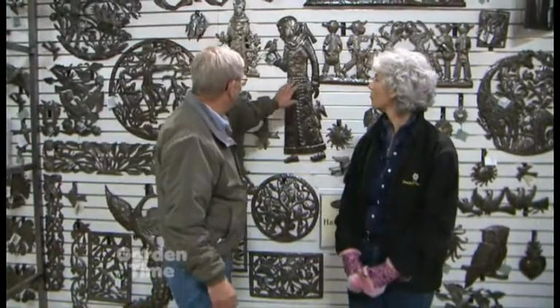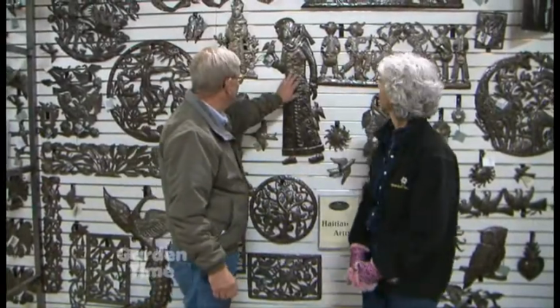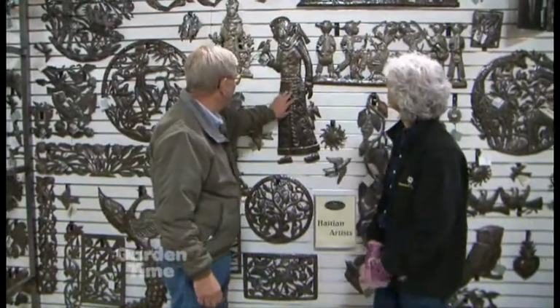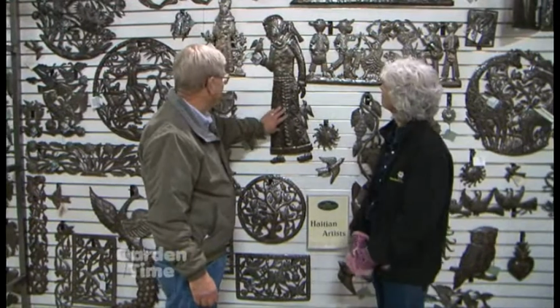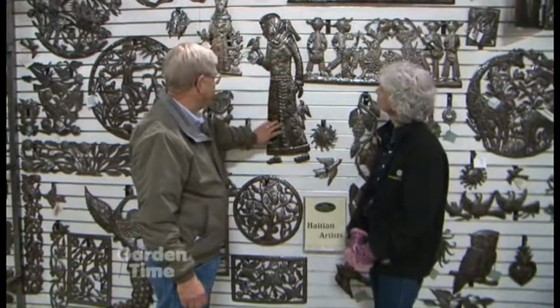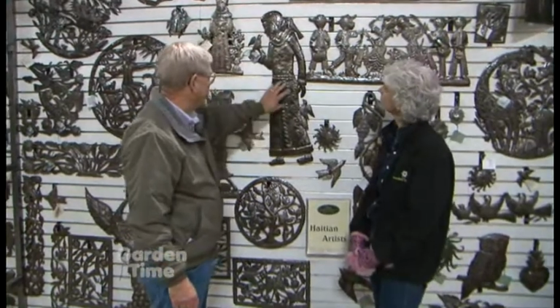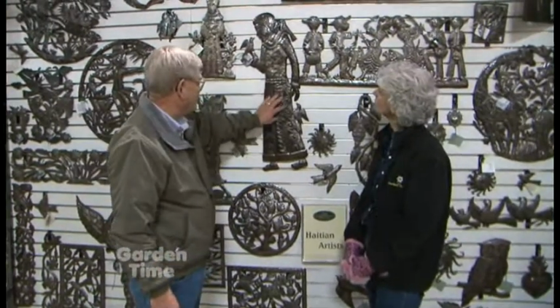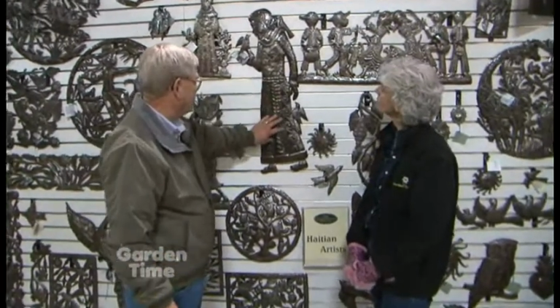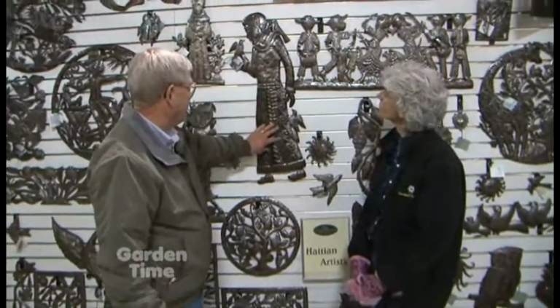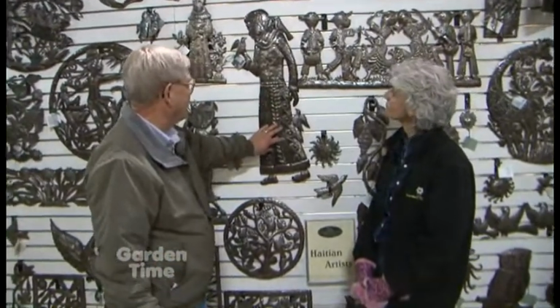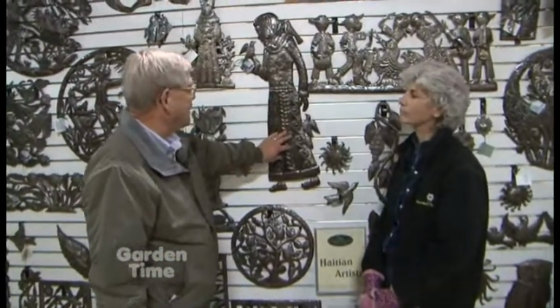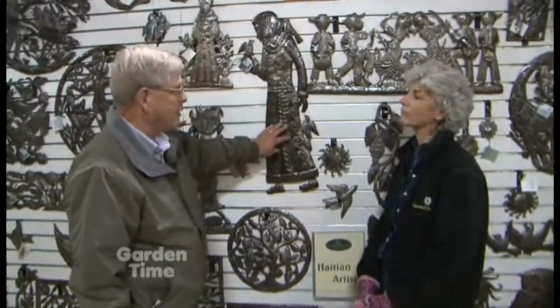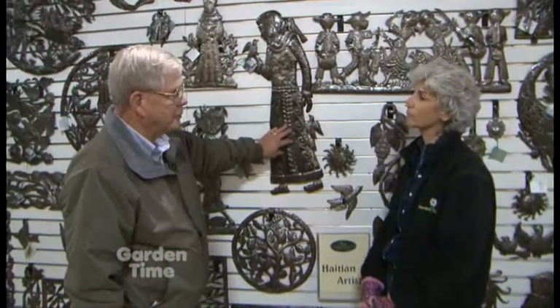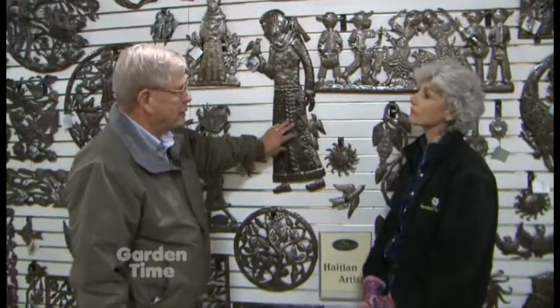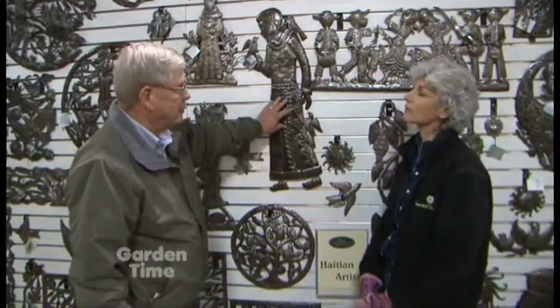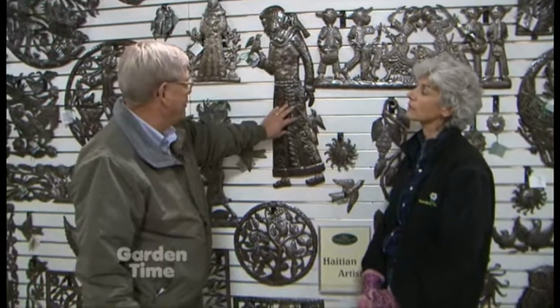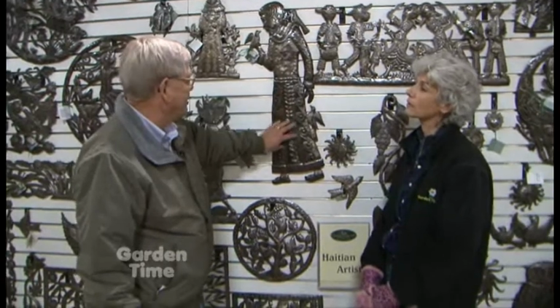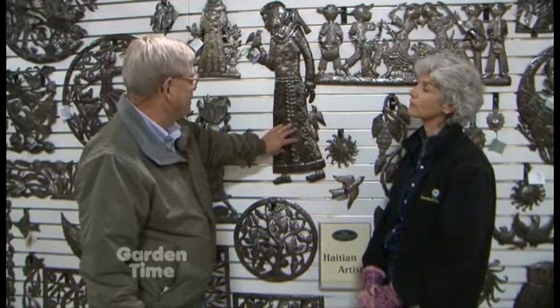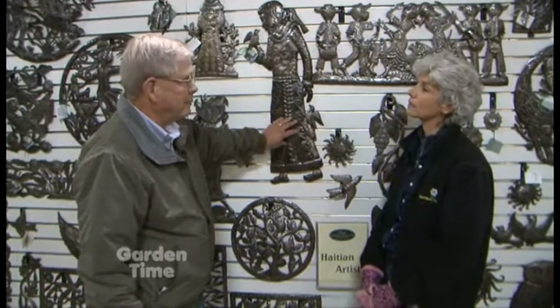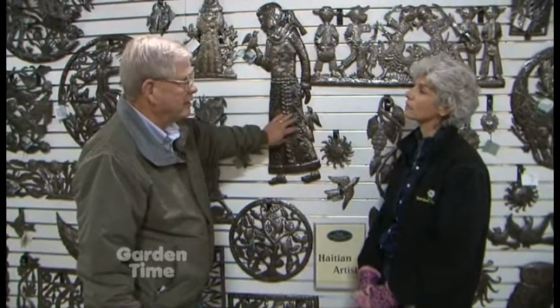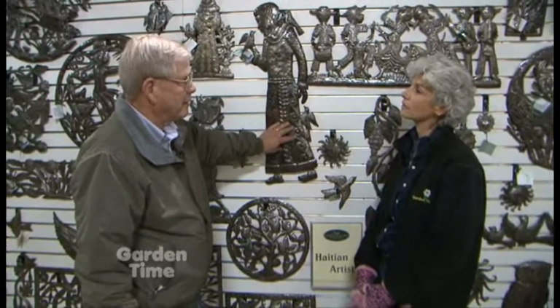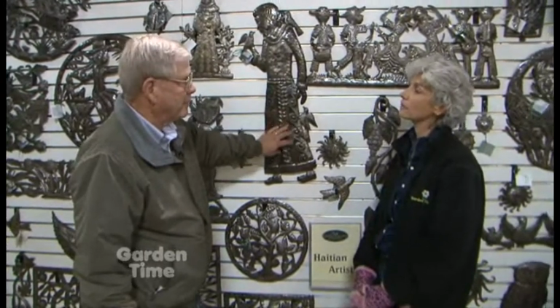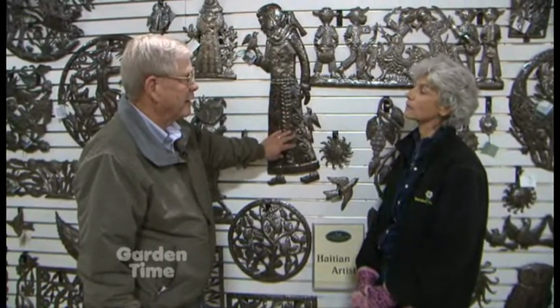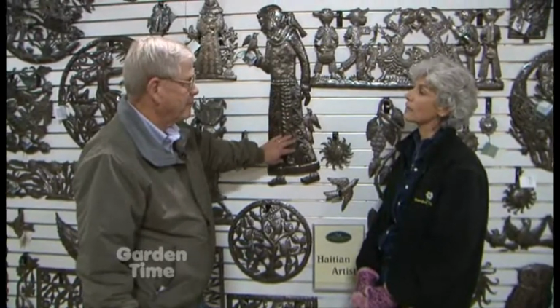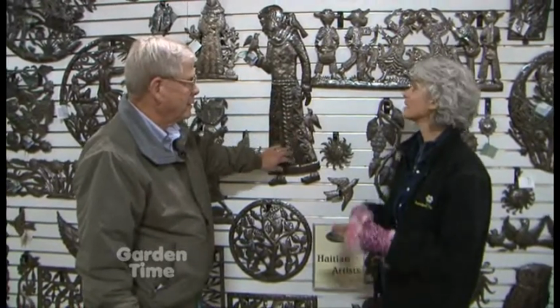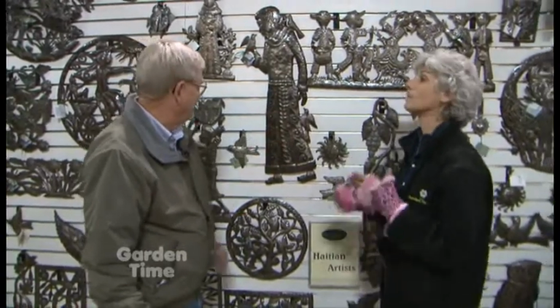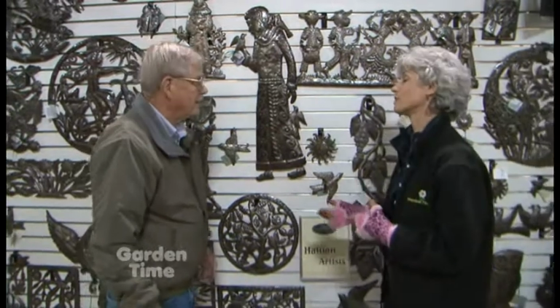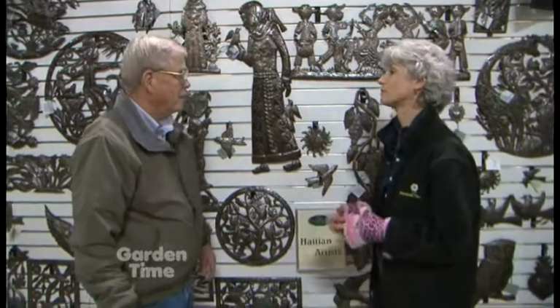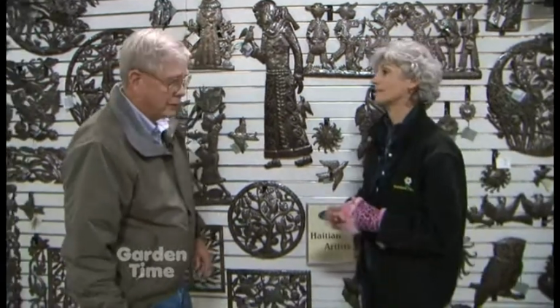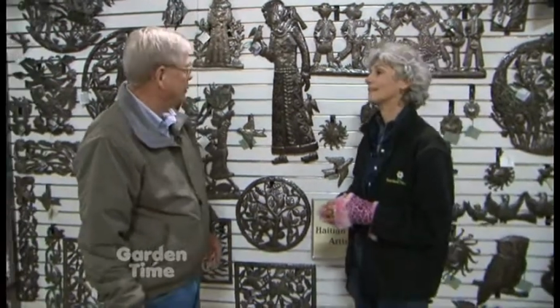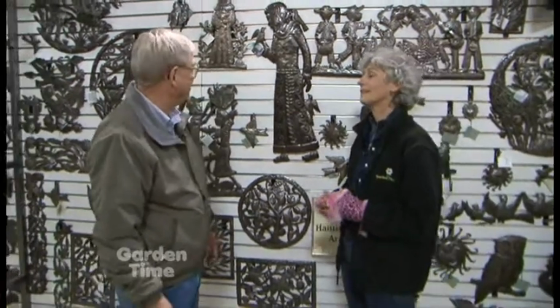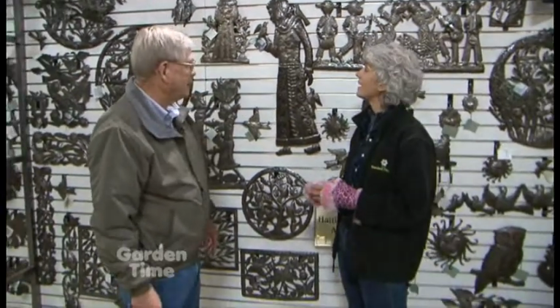If you want to keep them looking nice, you might want to clear spray them with a lacquer a couple times a year. But if you leave them outside unprotected, they may patina a little bit over time — and that kind of gives it even more interest. Totally.